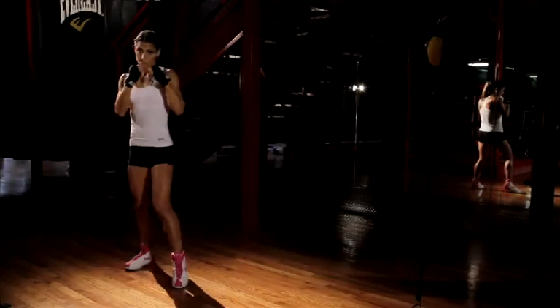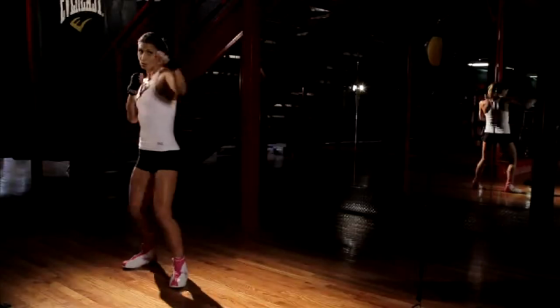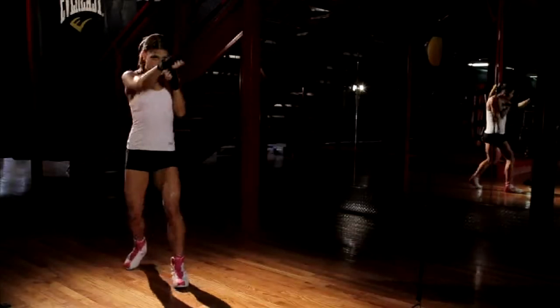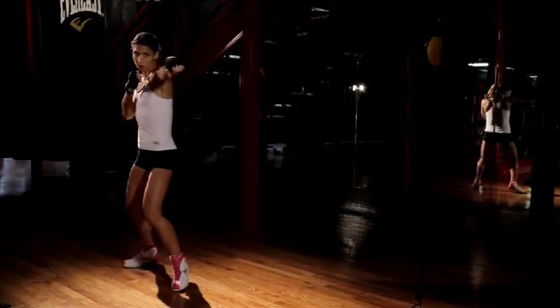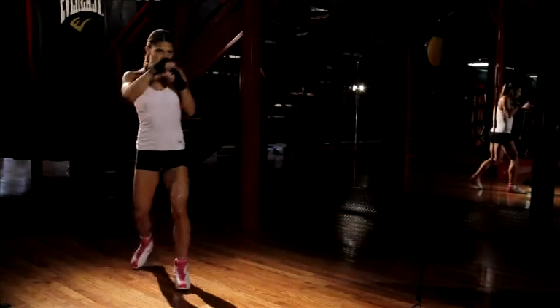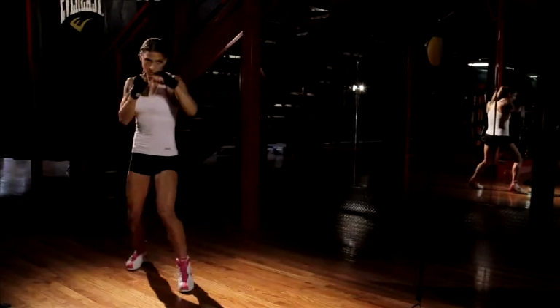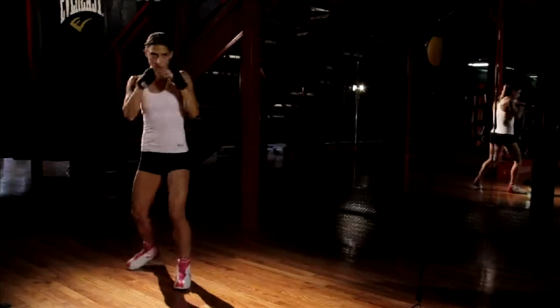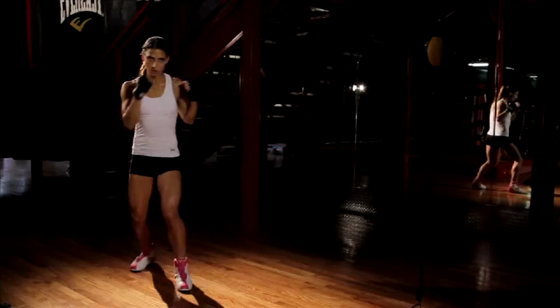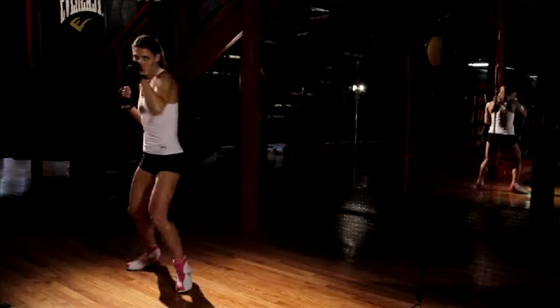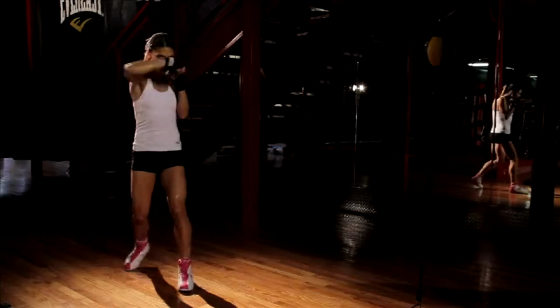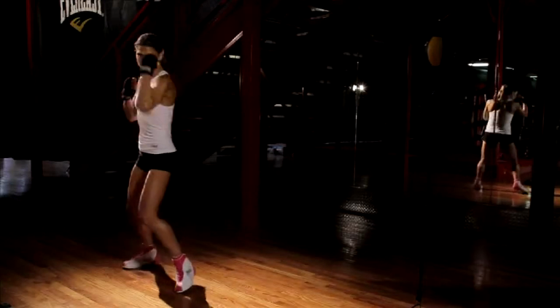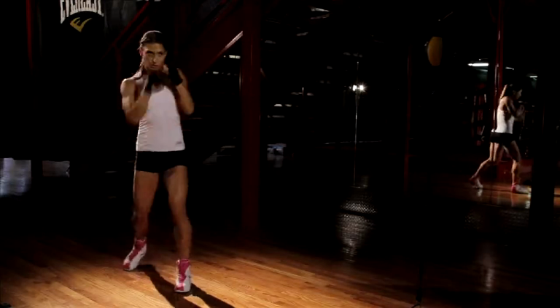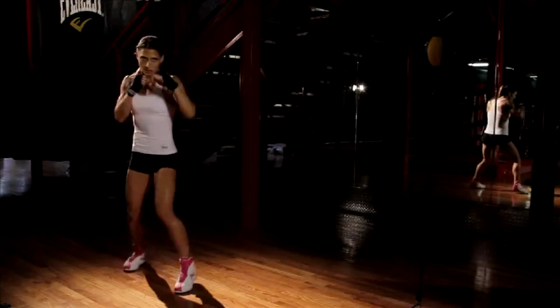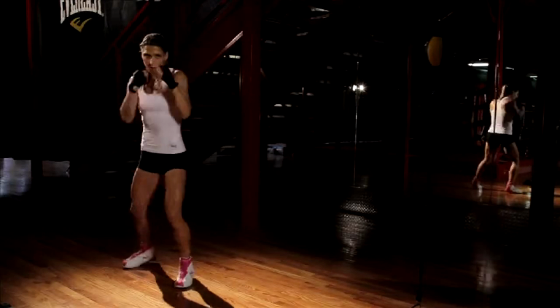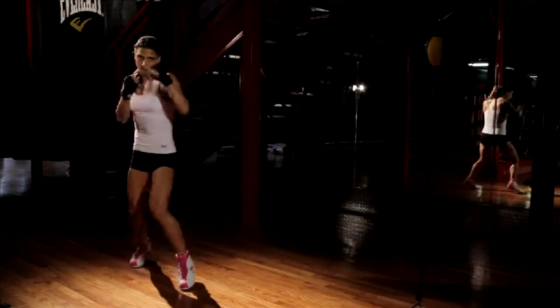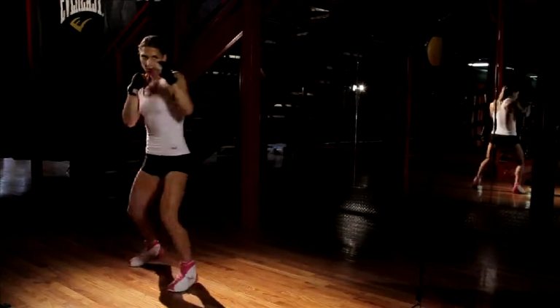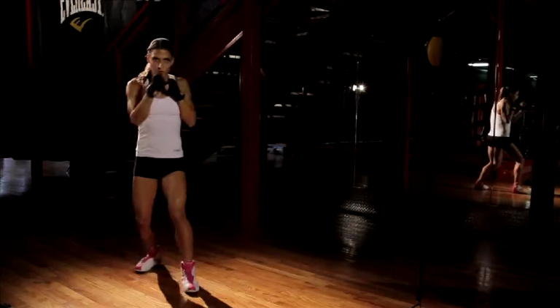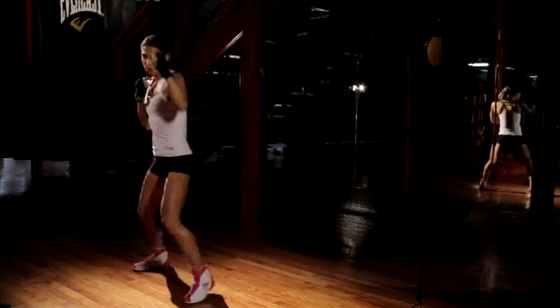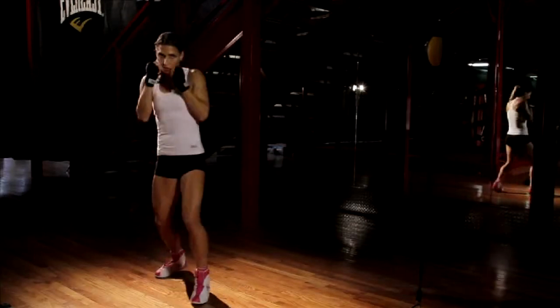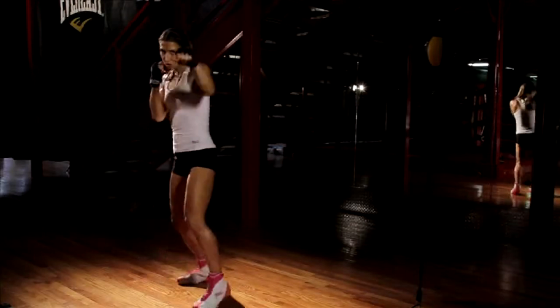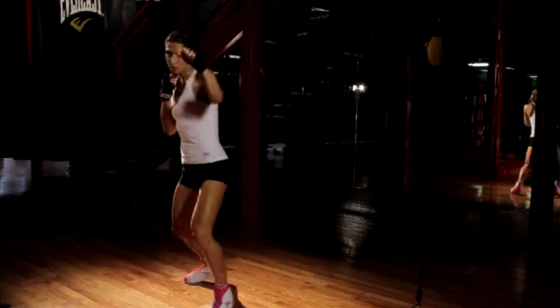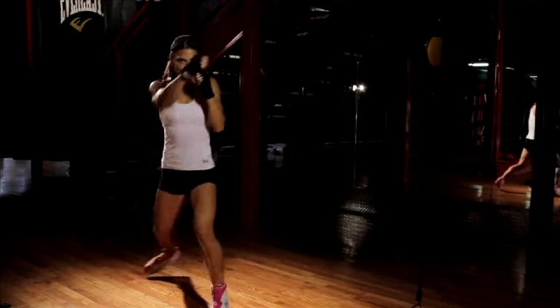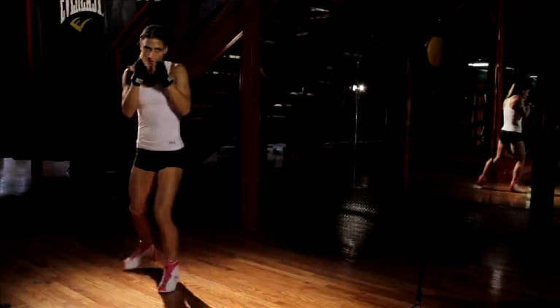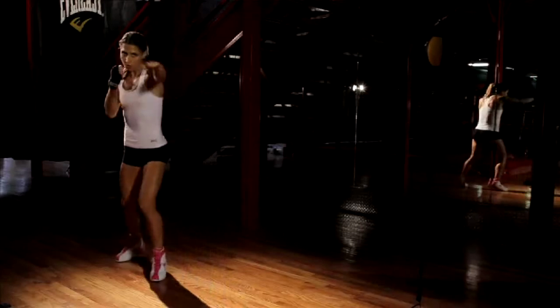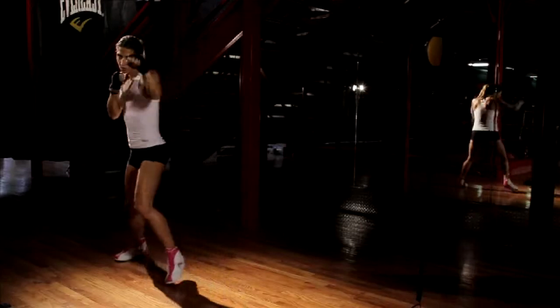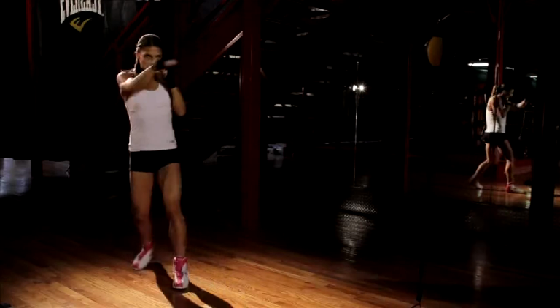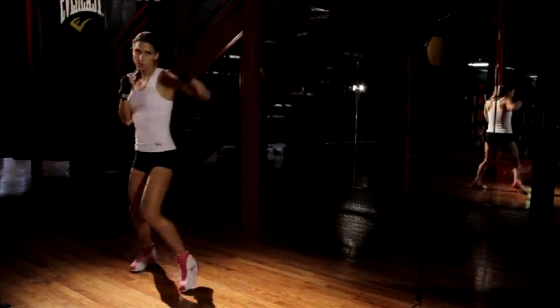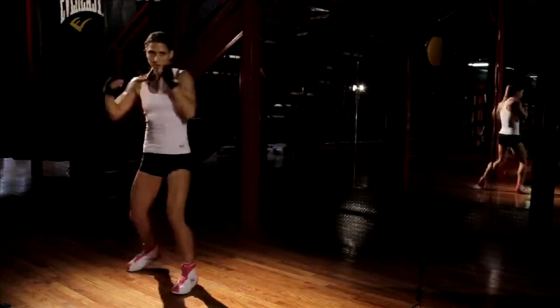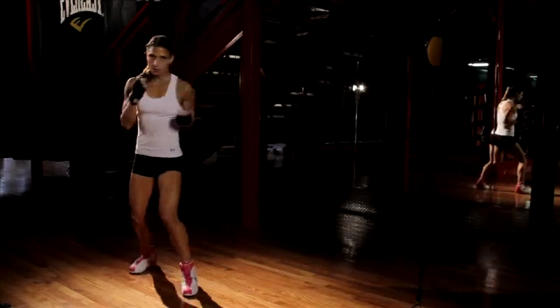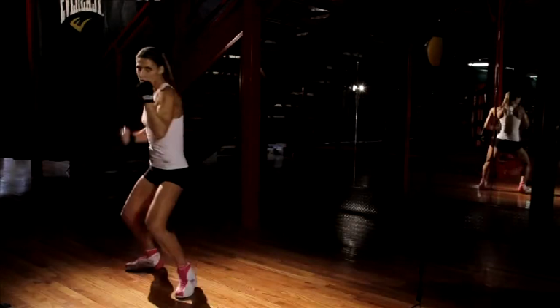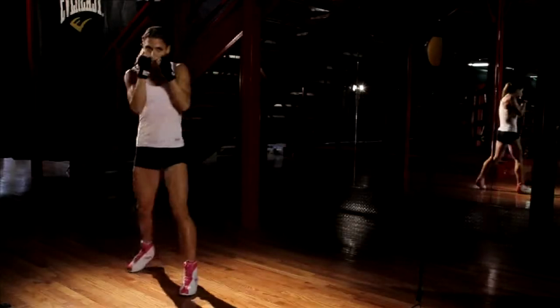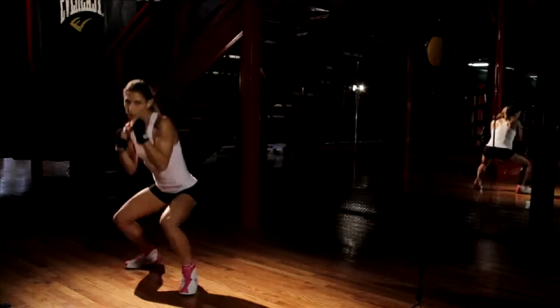Start with simple punches. When you're punching, you're using your hips, so you're engaging your core, working on your abdominals, and also building that upper body and arm strength.